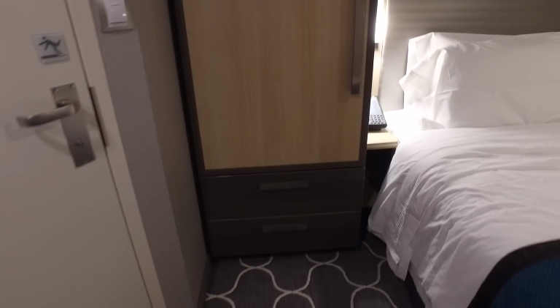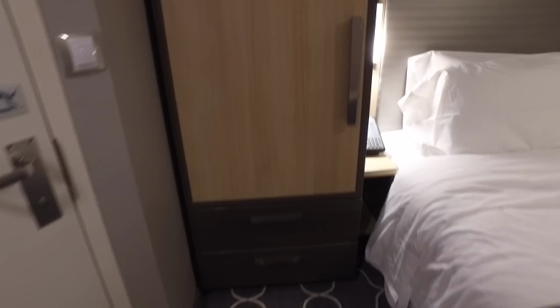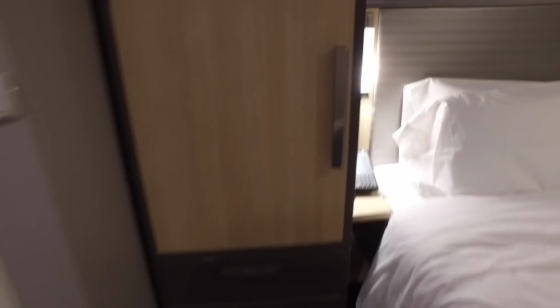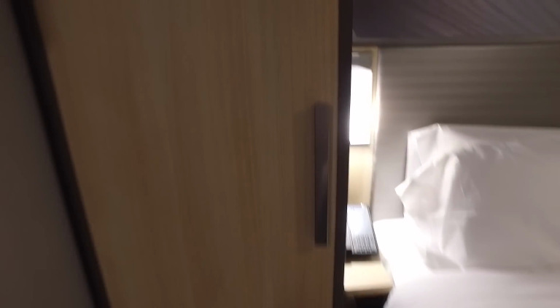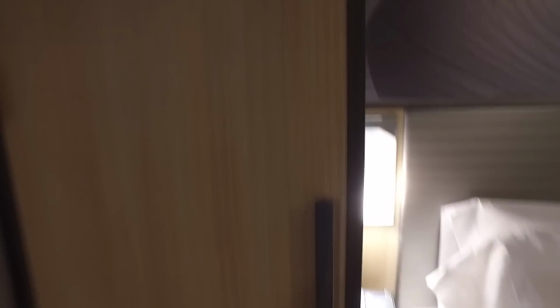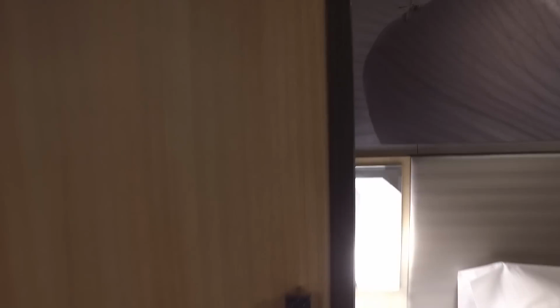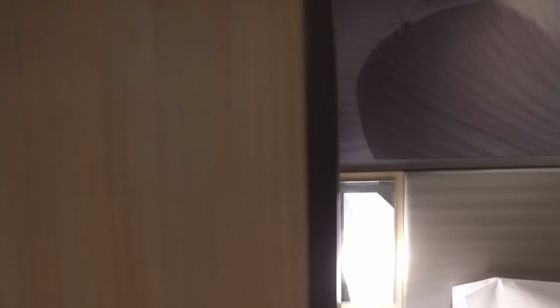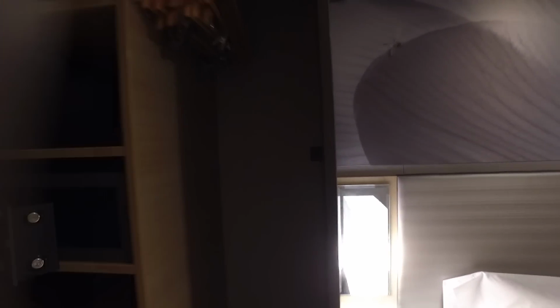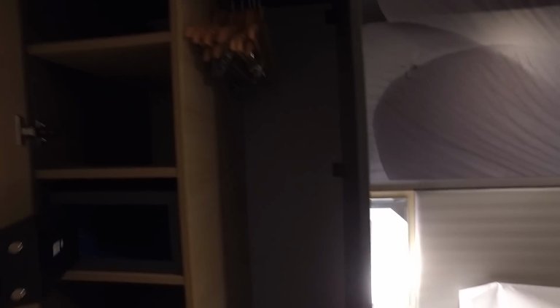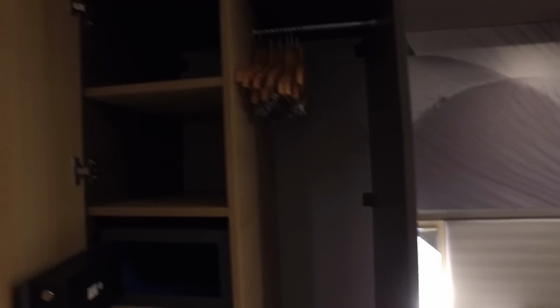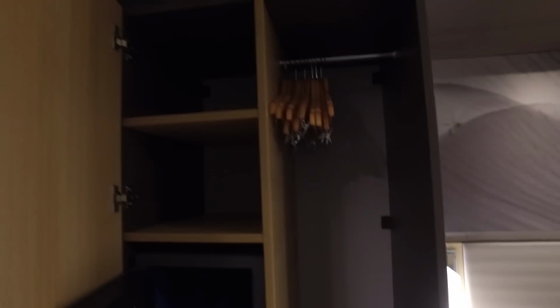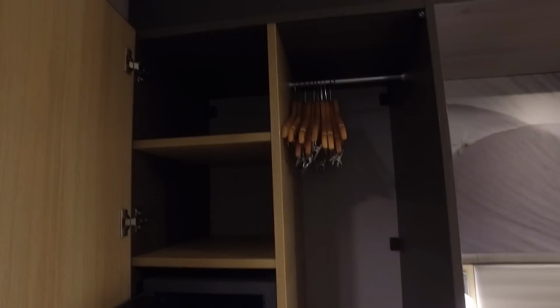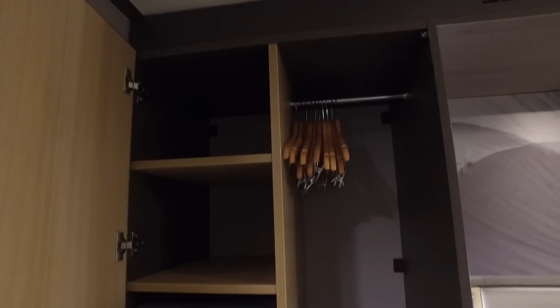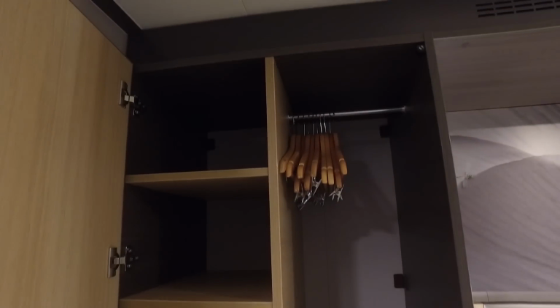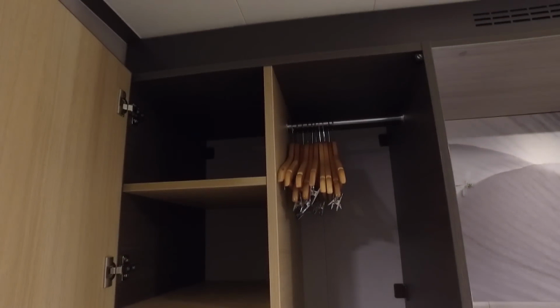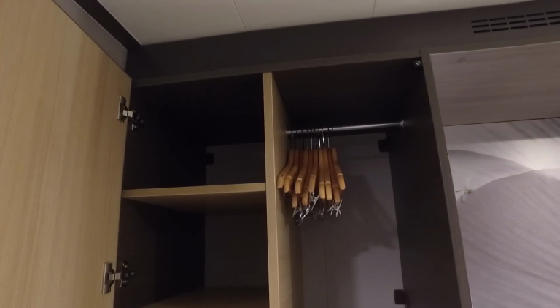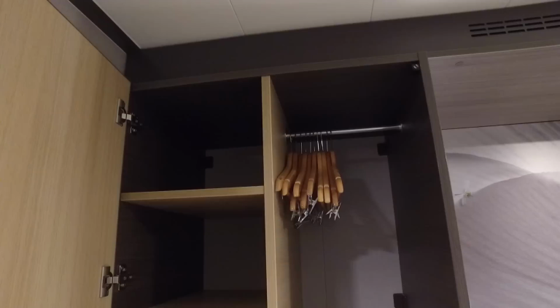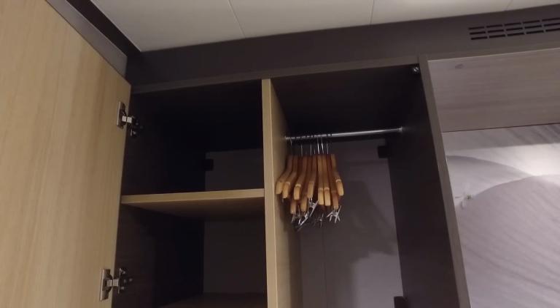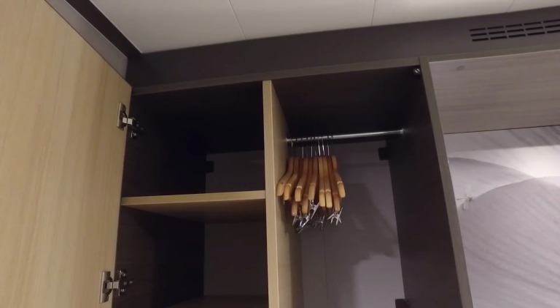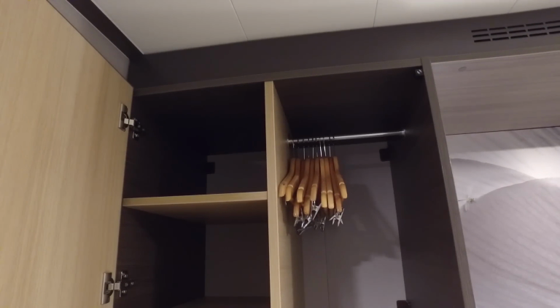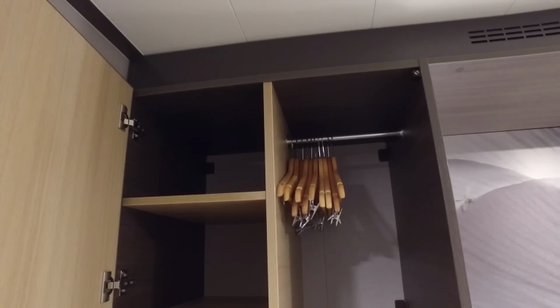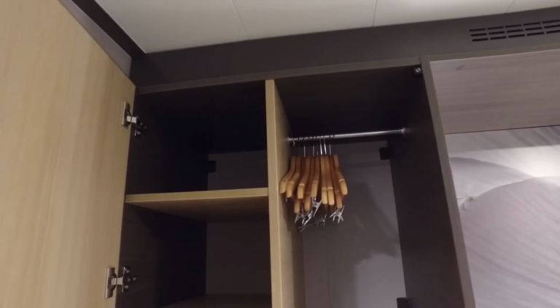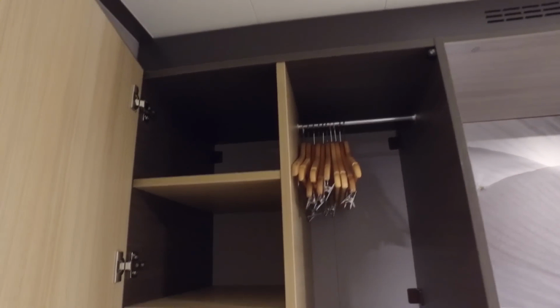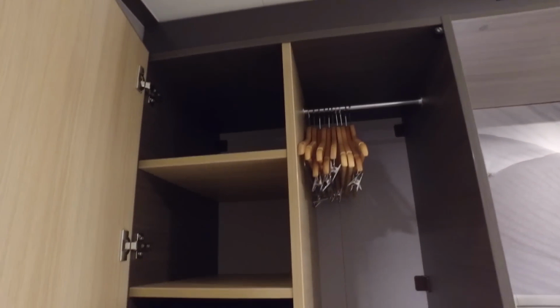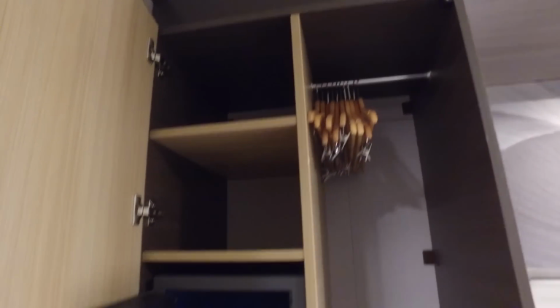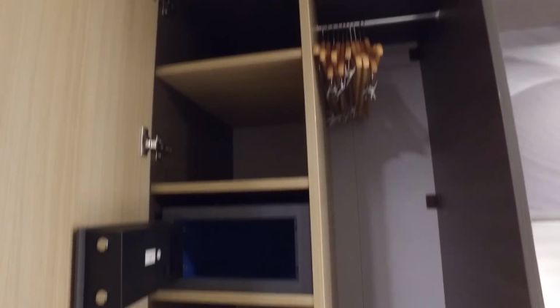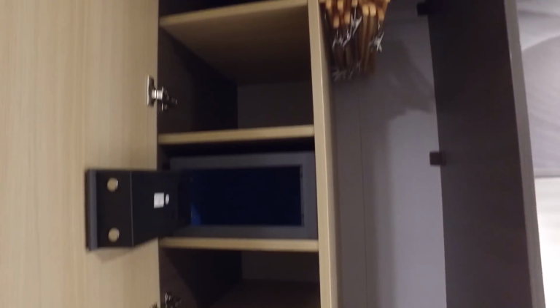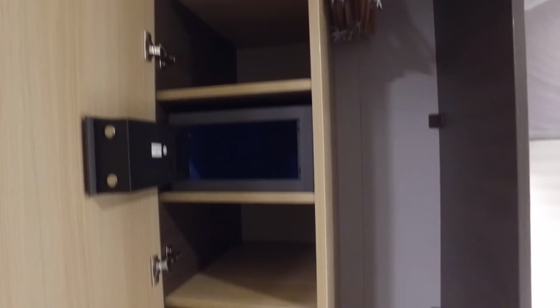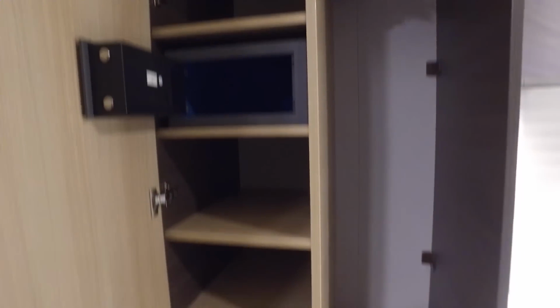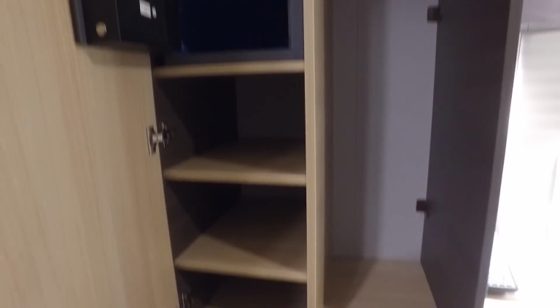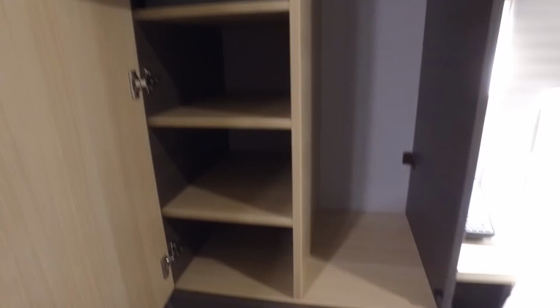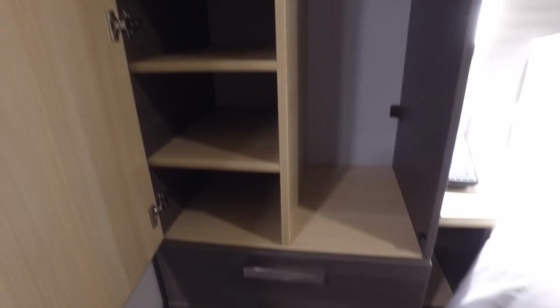If we just have a look at what's actually in the wardrobe: we've got a fairly large number of hangers, about a dozen I would say at a quick glance, a number of shelves, the safe, and a couple of drawers at the bottom.